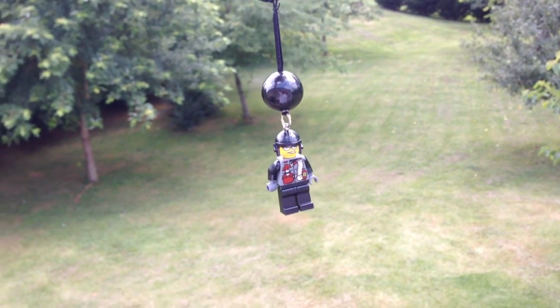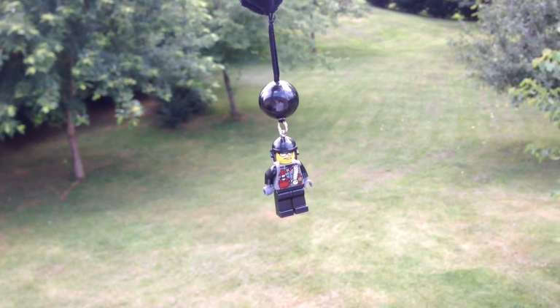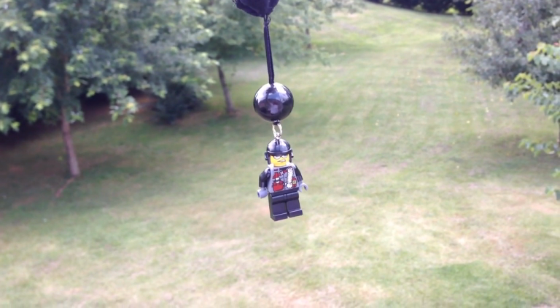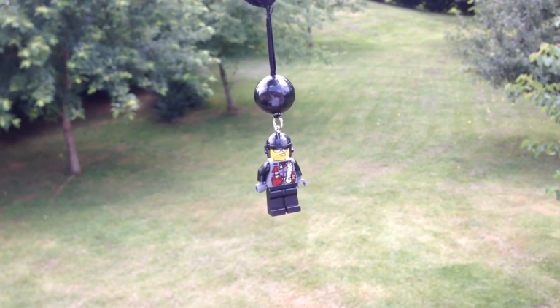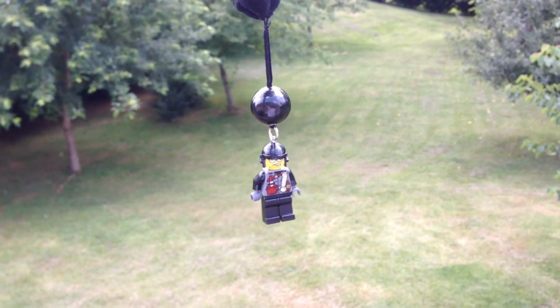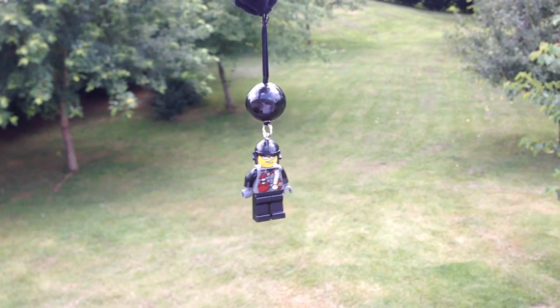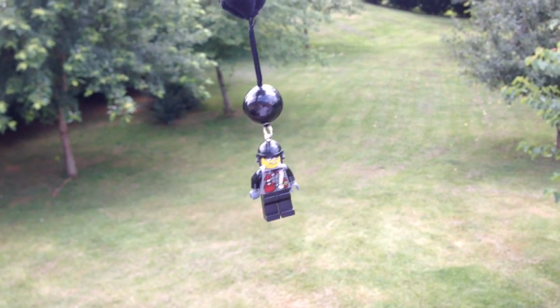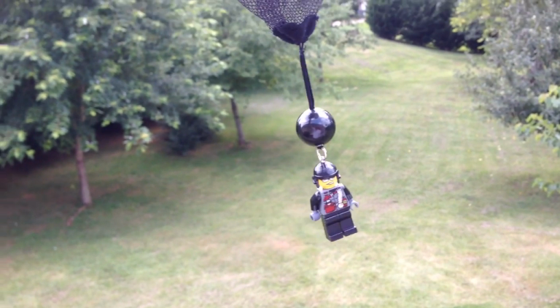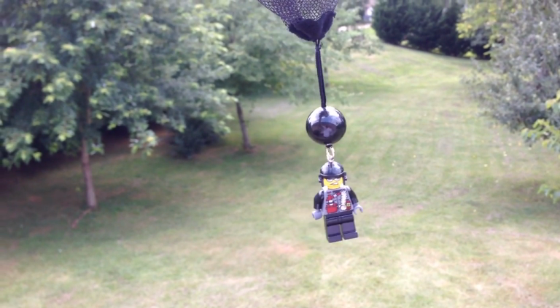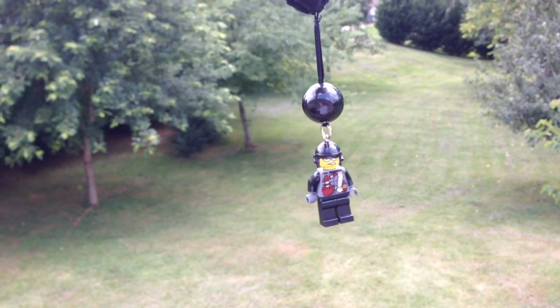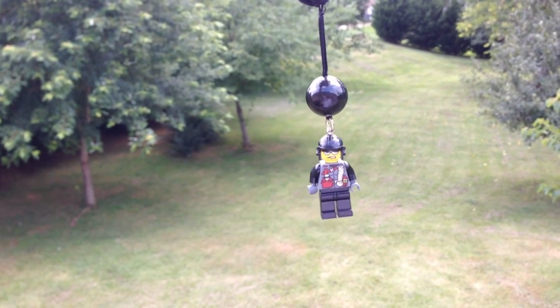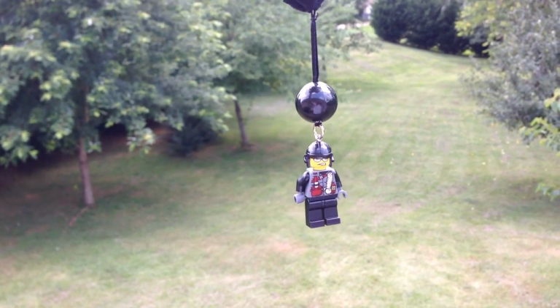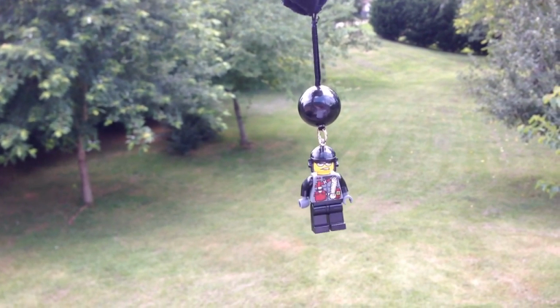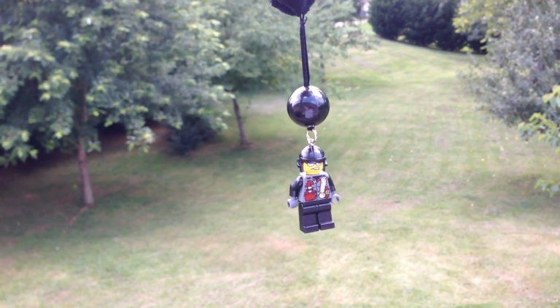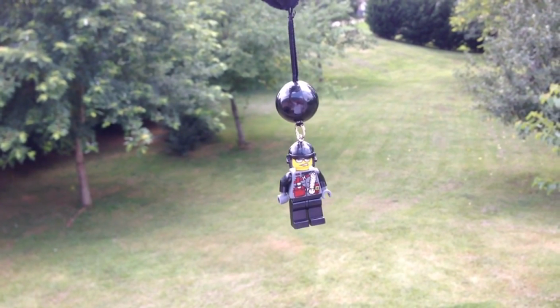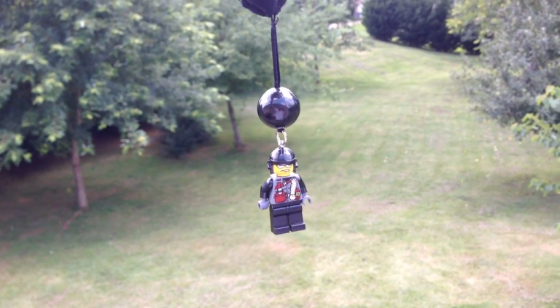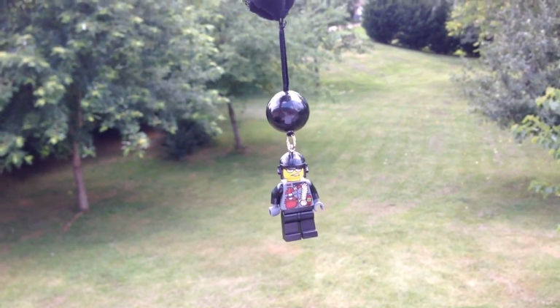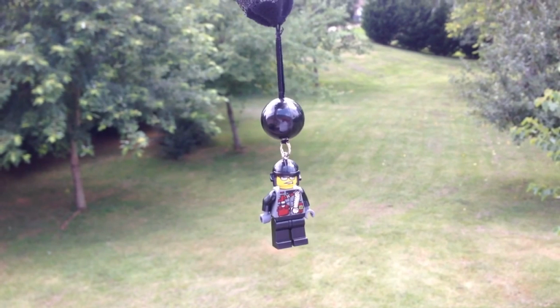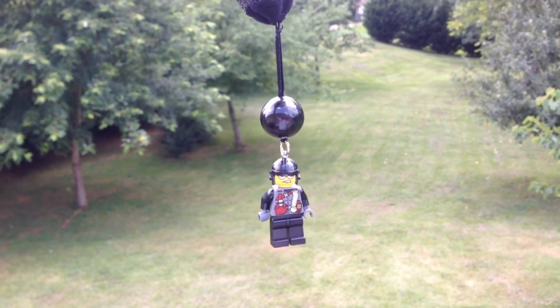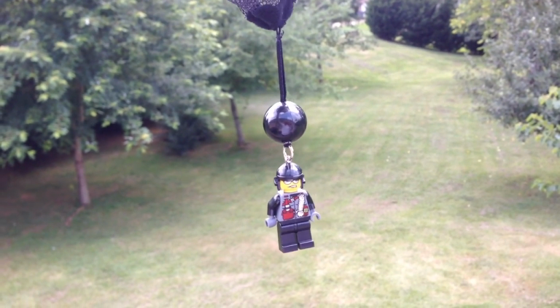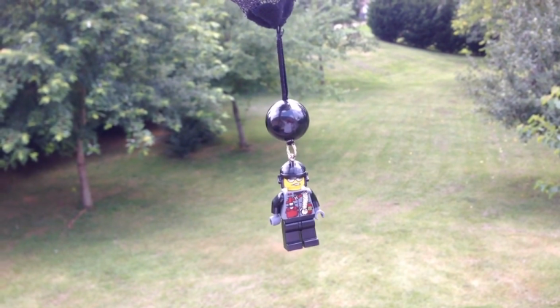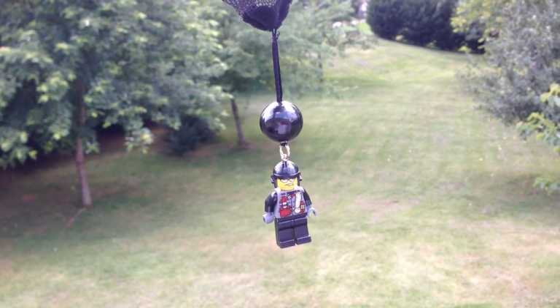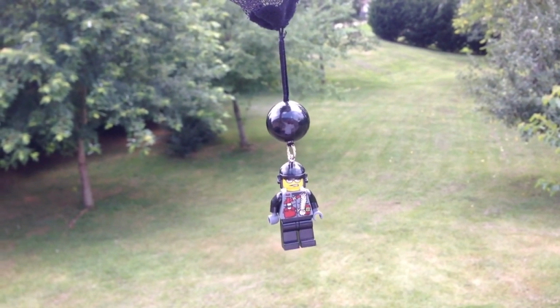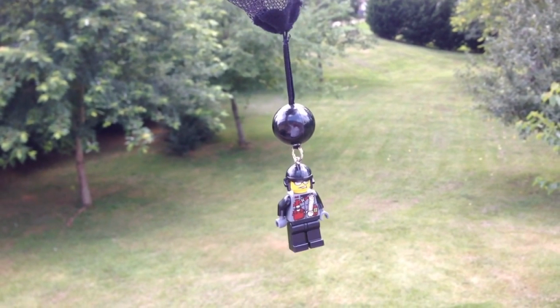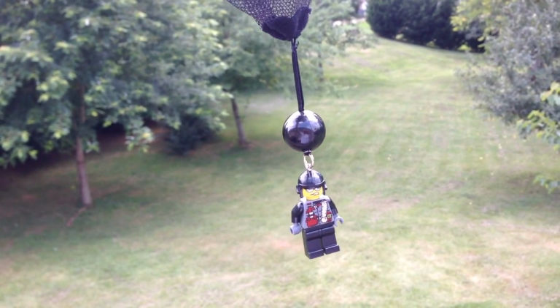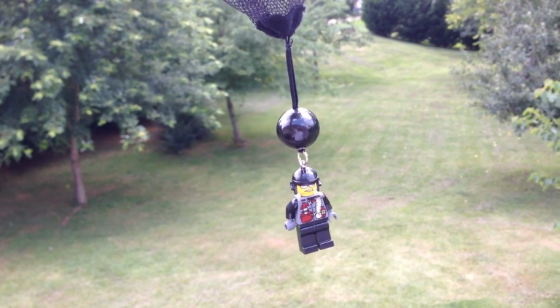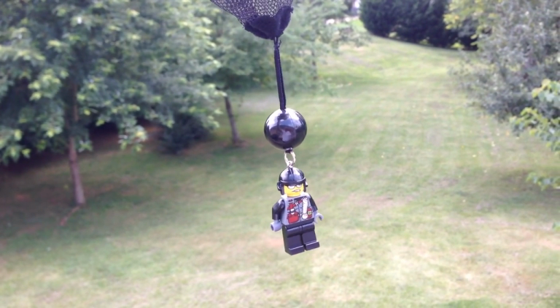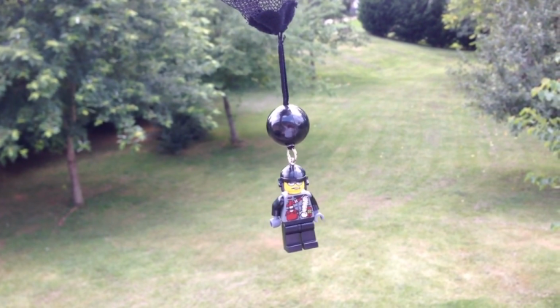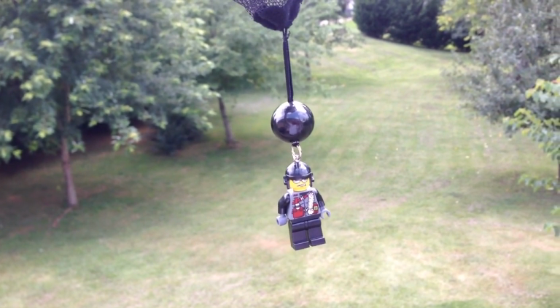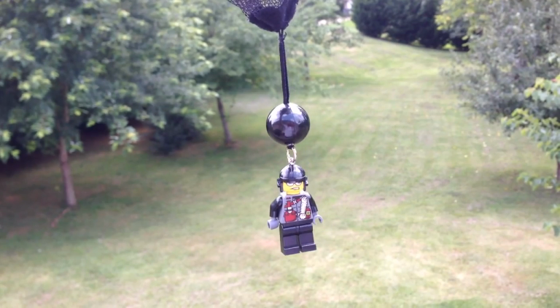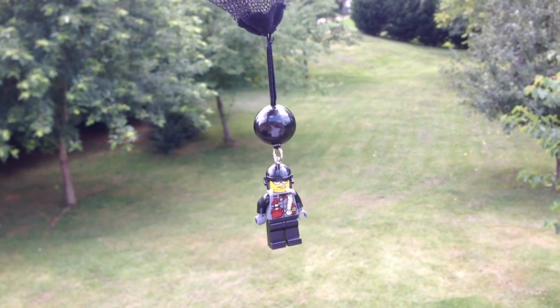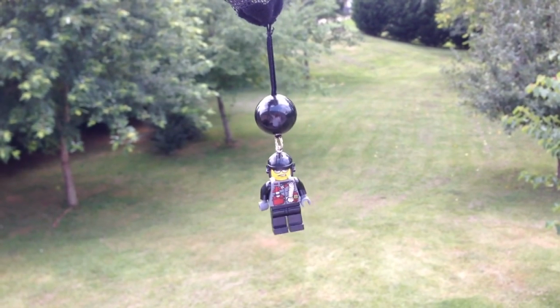Anyway, thanks for watching this review of the Dino 2010 Parachuter. Hope you liked it. Be sure to comment, like, and subscribe. Check out our other Dino videos — we have more on the way as well. Thanks for watching. It's Bricksar.